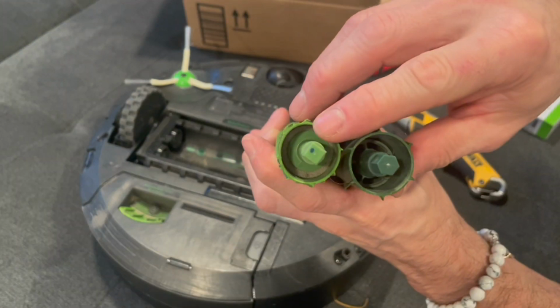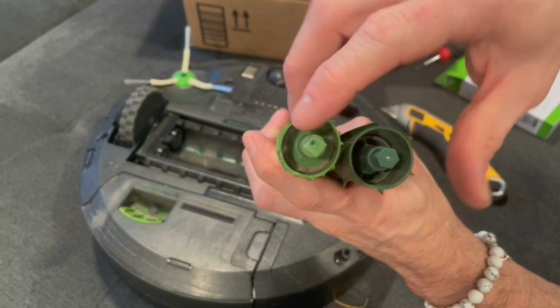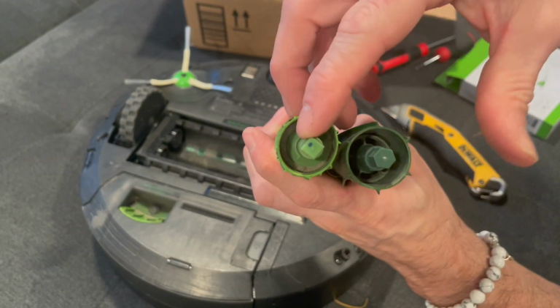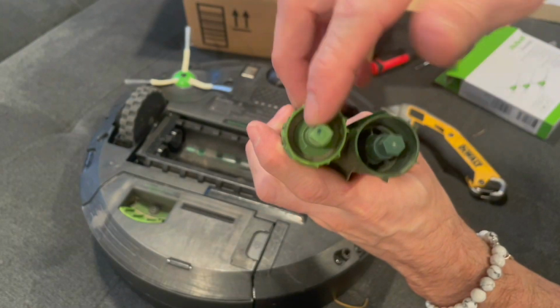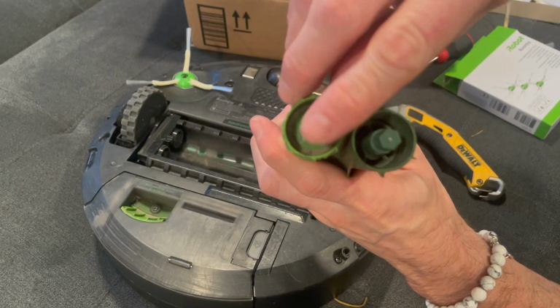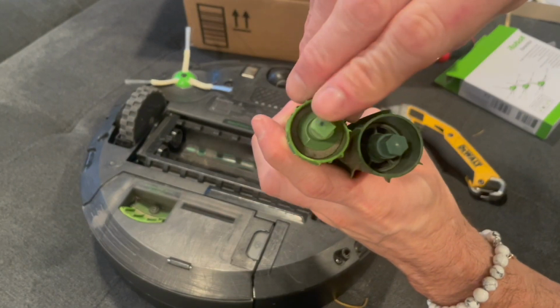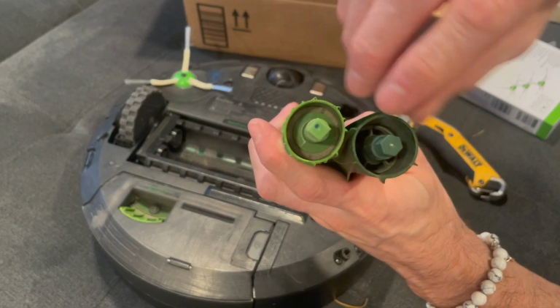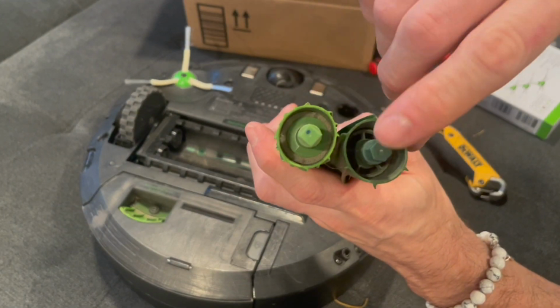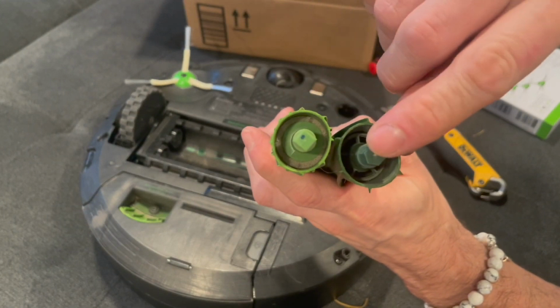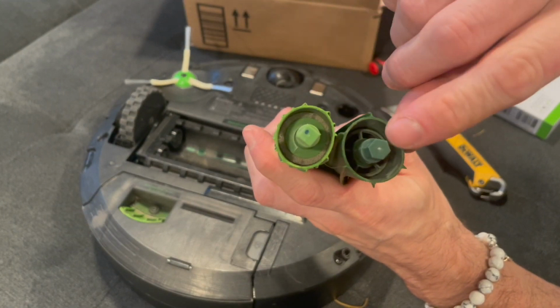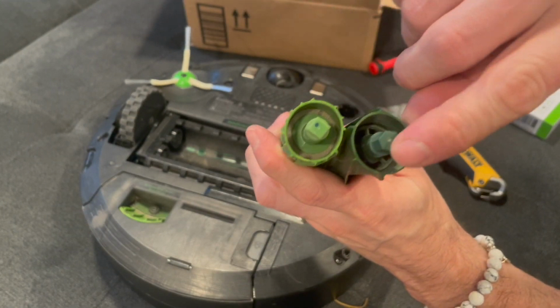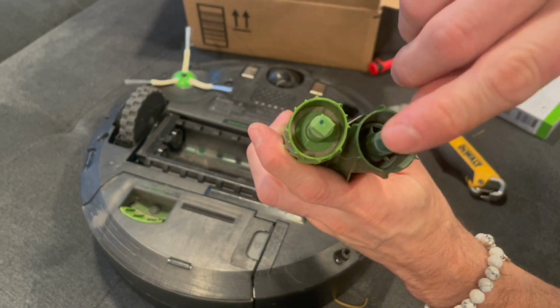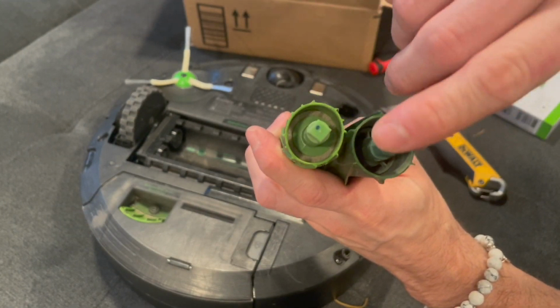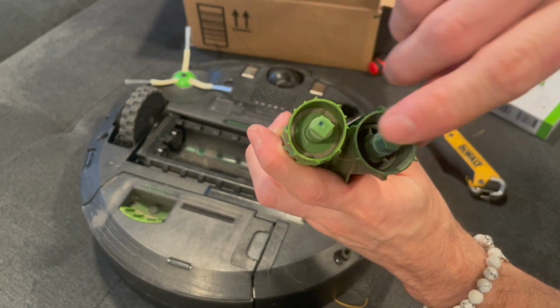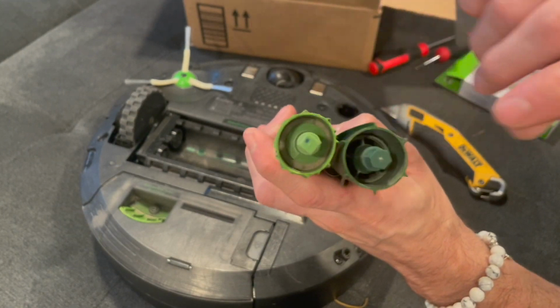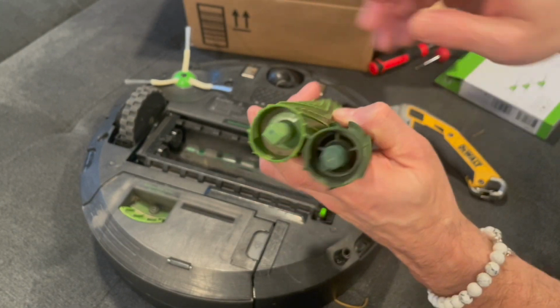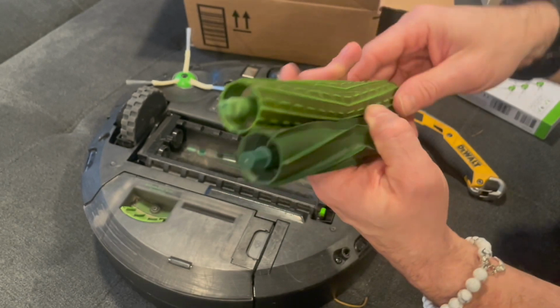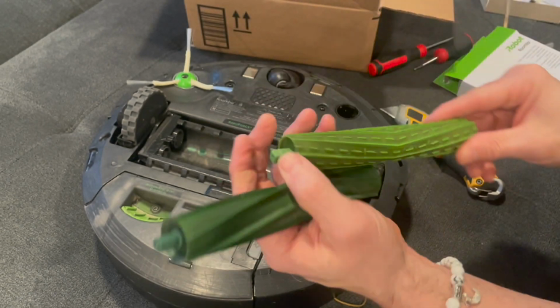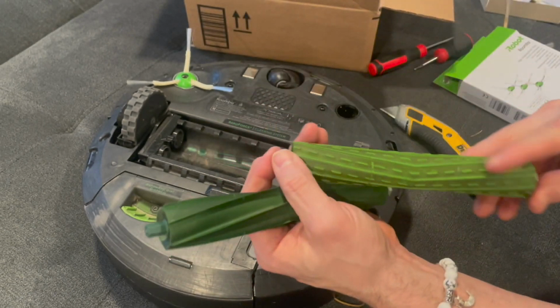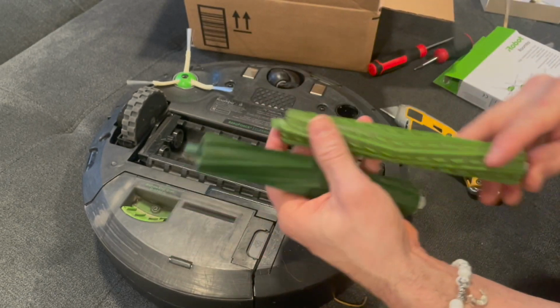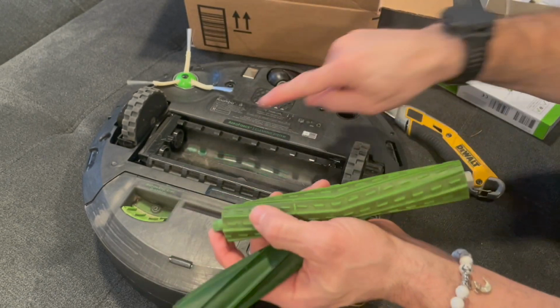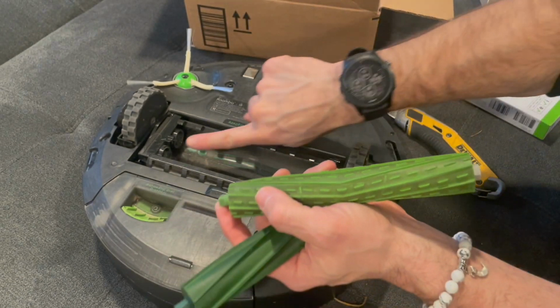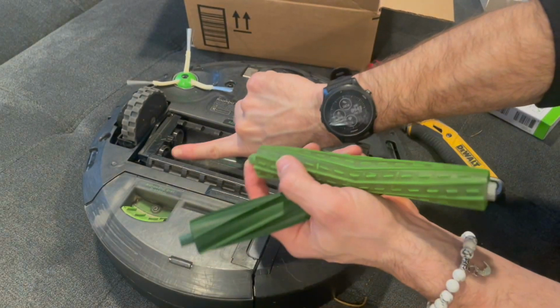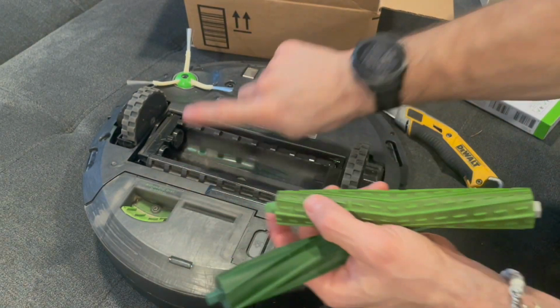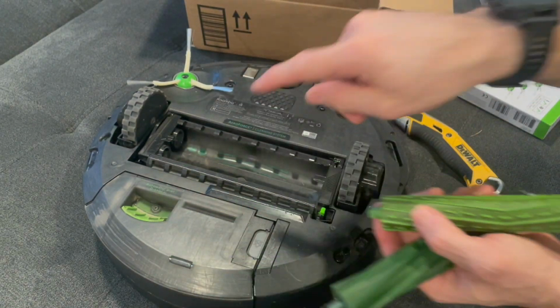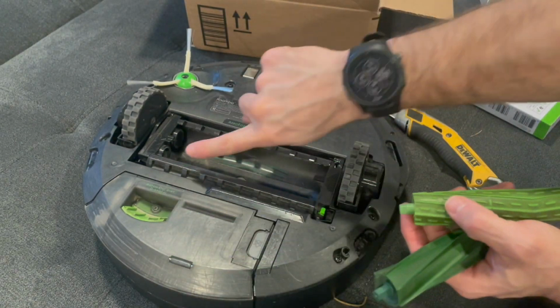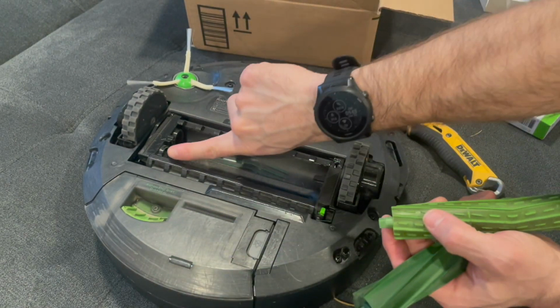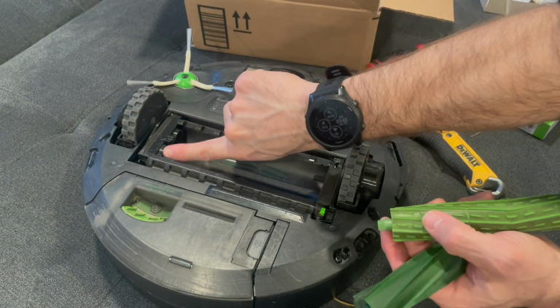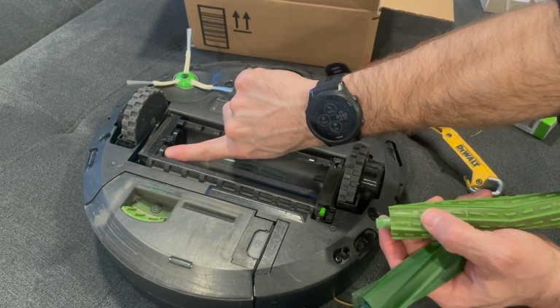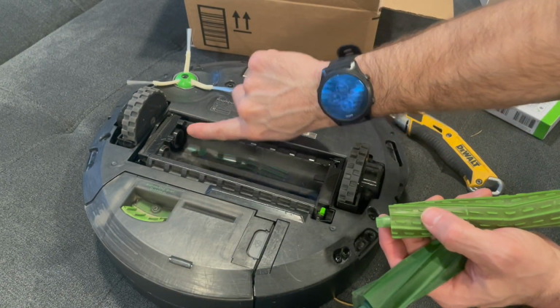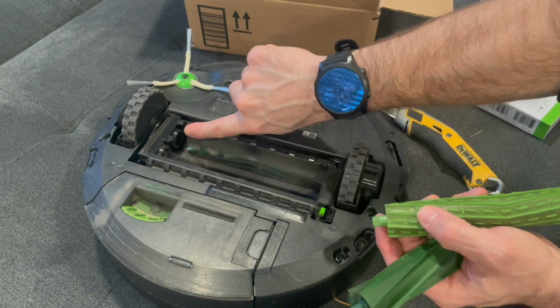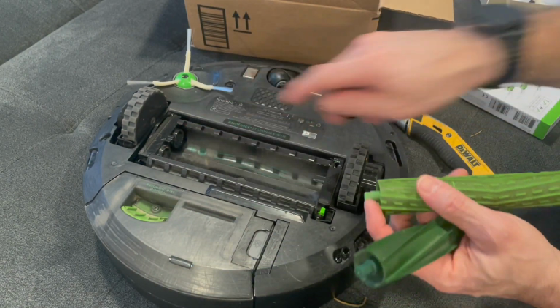Another great thing that iRobot did was they made the ends on these rollers different, so the maintenance is very simple and it's hard to mess up on it.